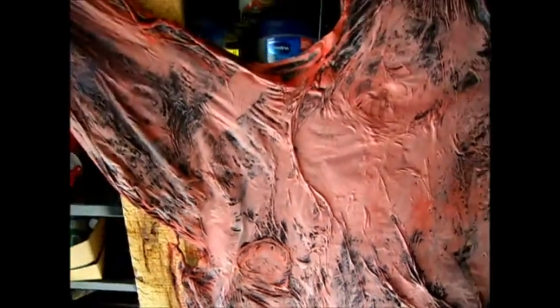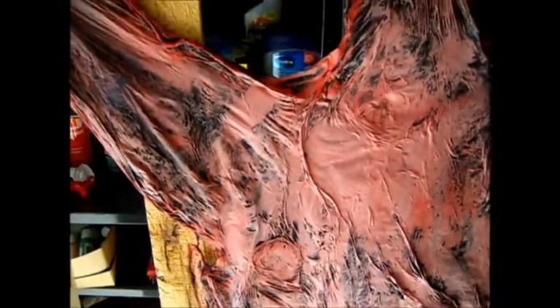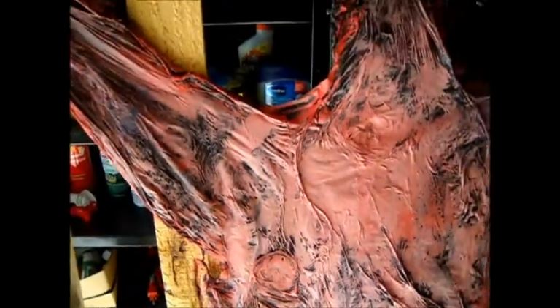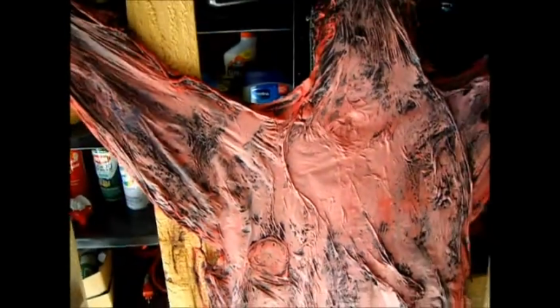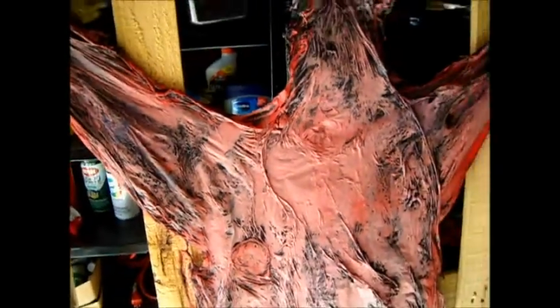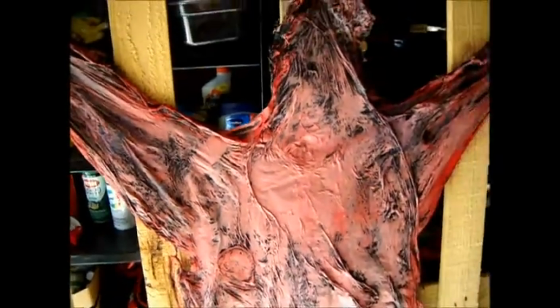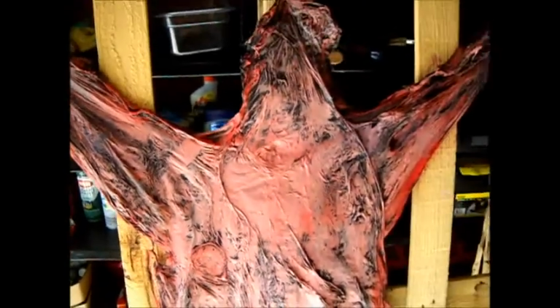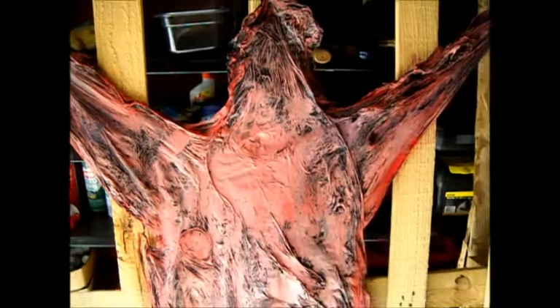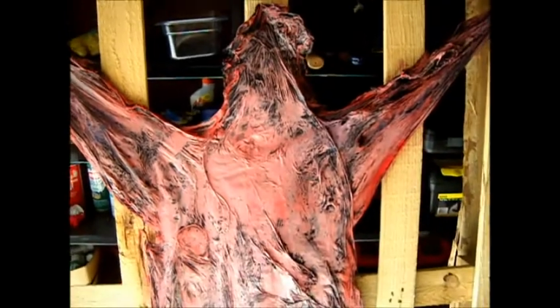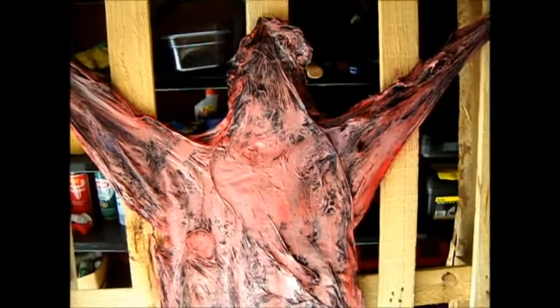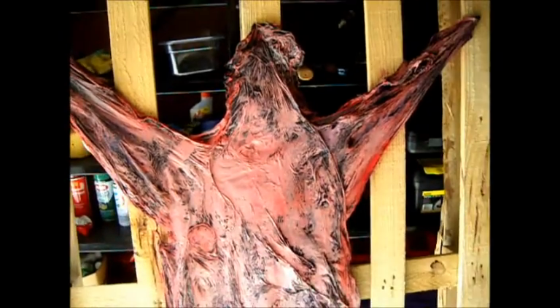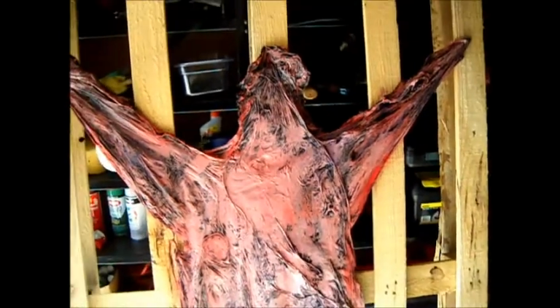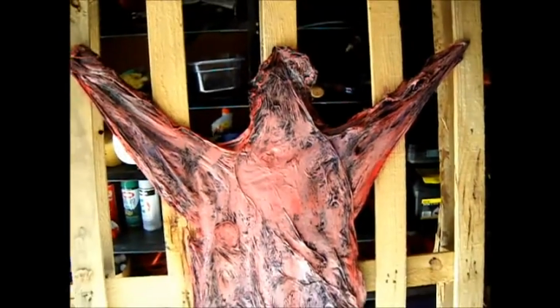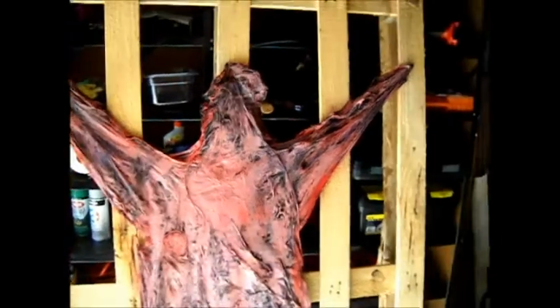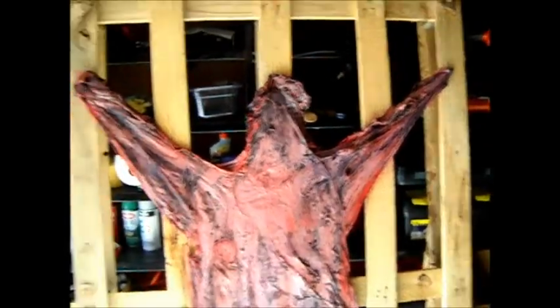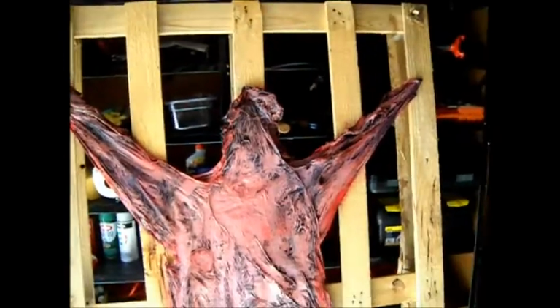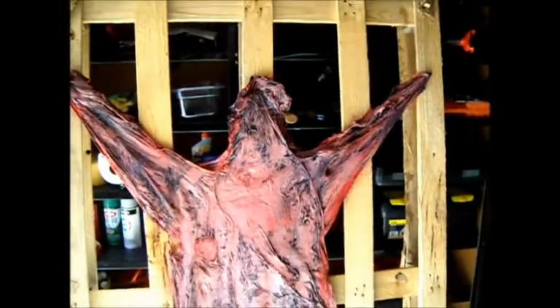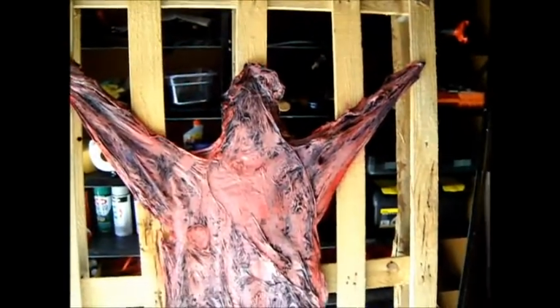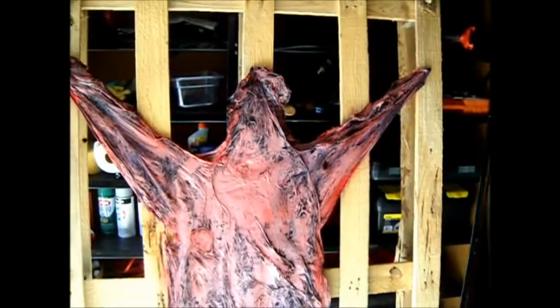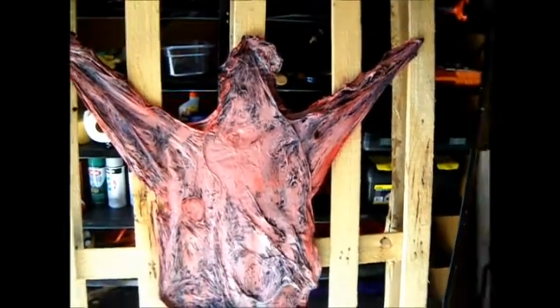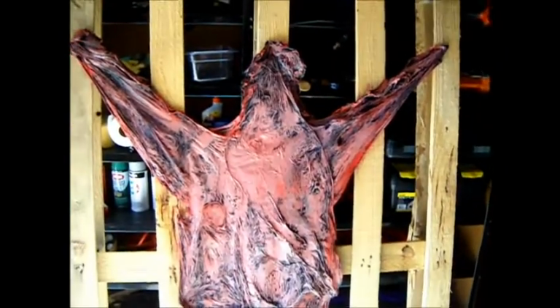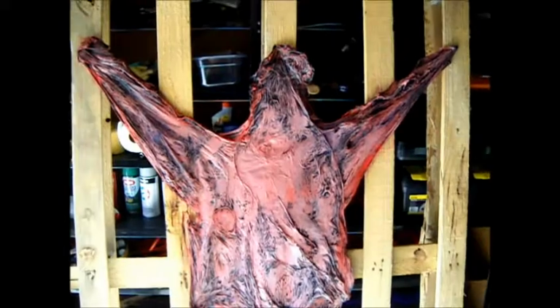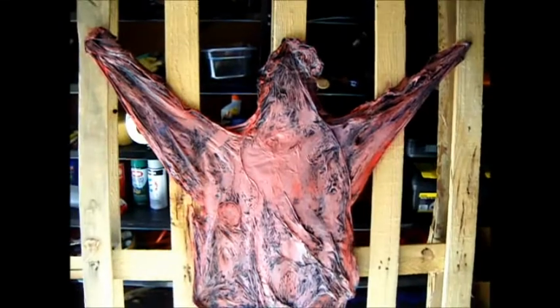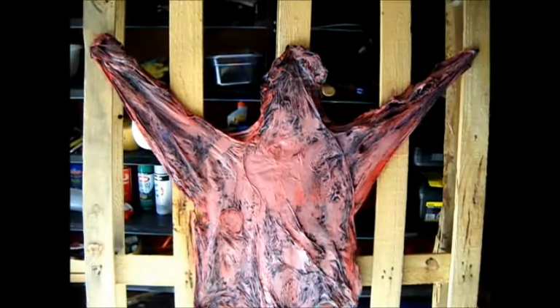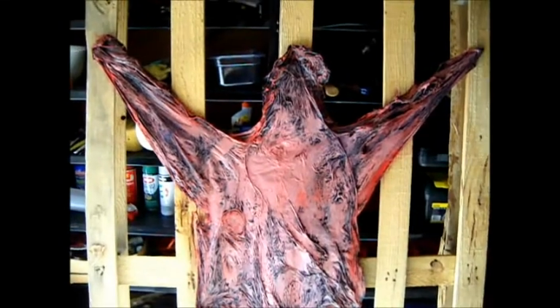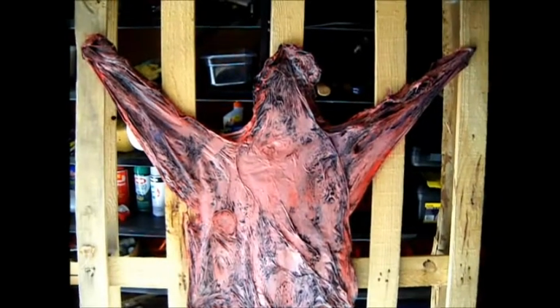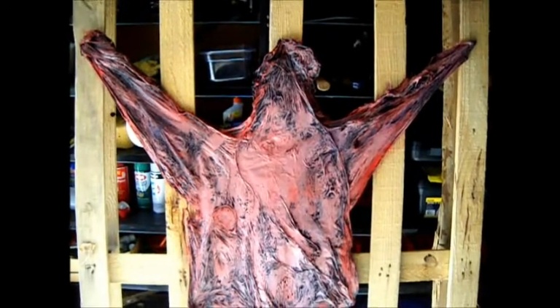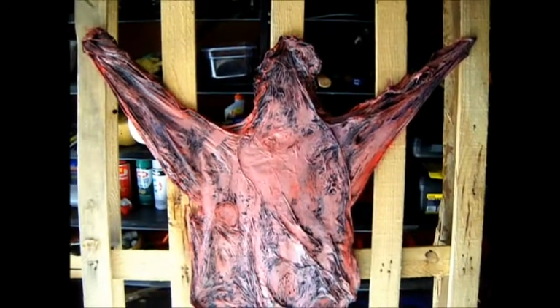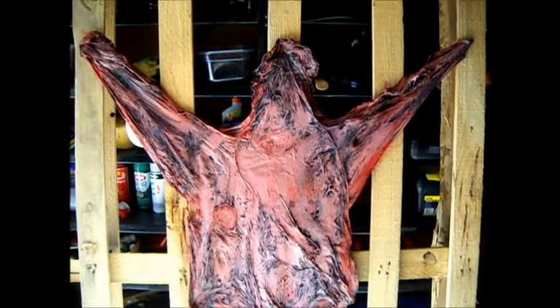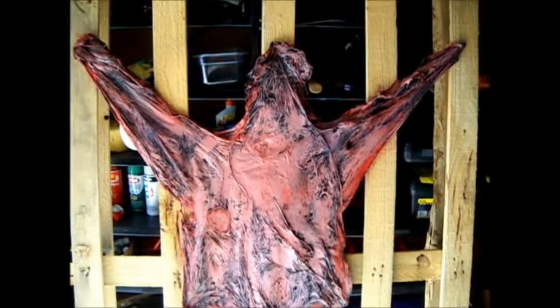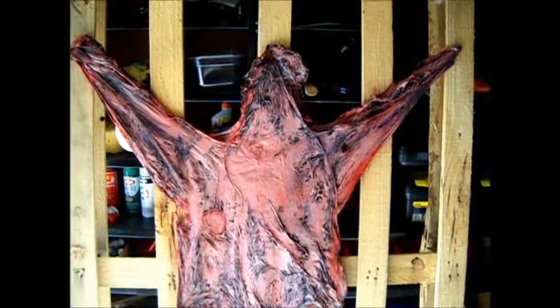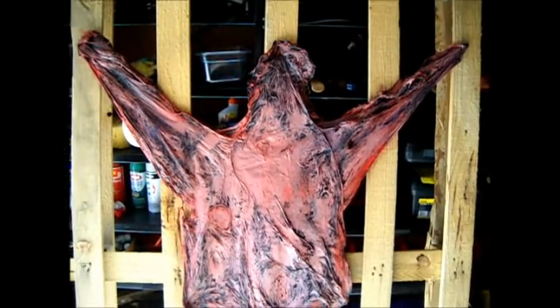I had some blood here in a little bit to kind of finish it all off. Top right arm there needs a little bit of work, but overall it turned out pretty good.